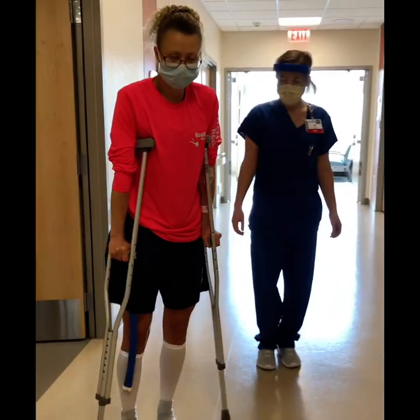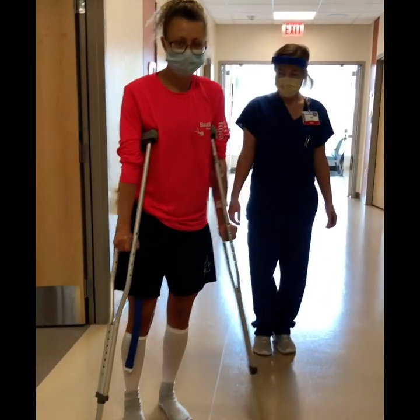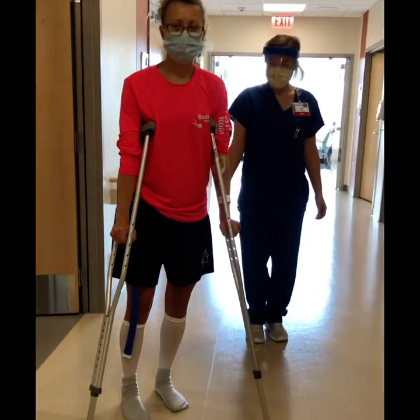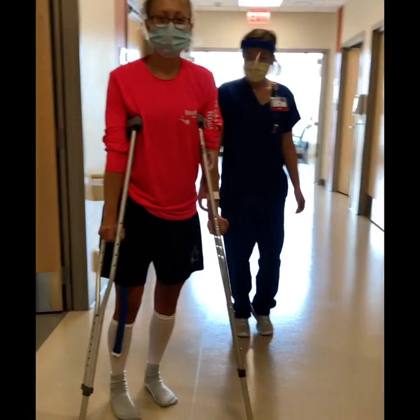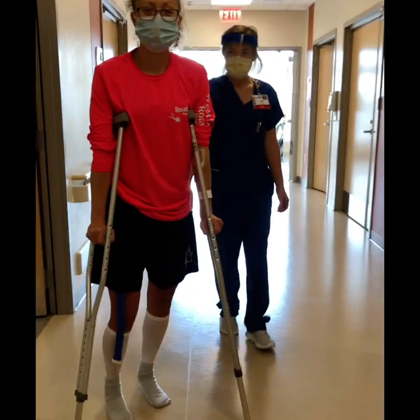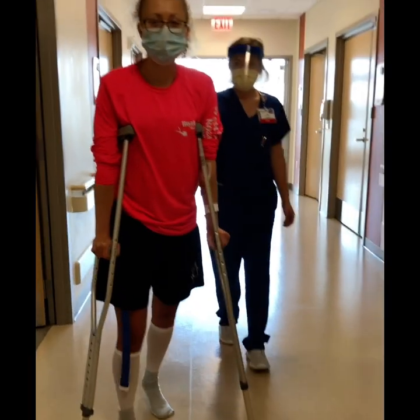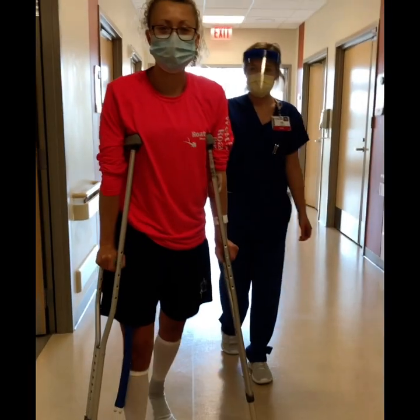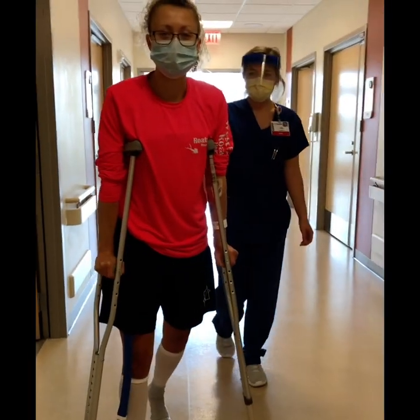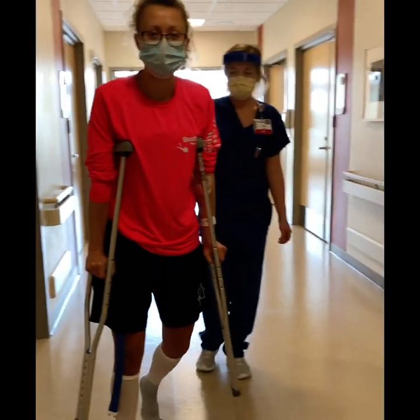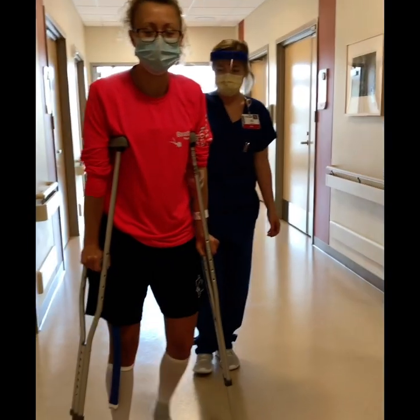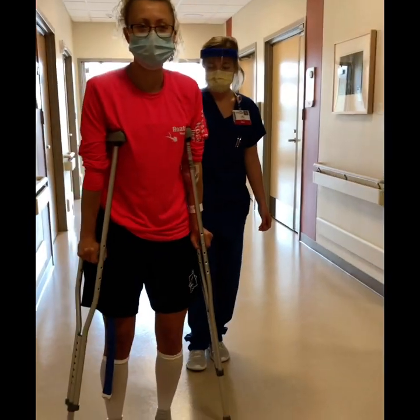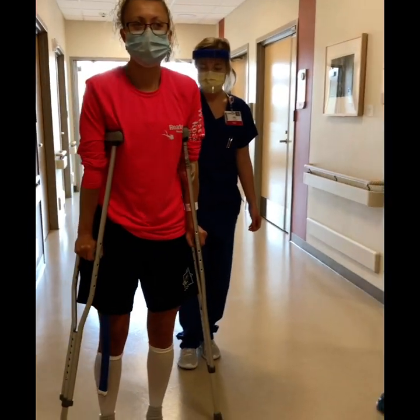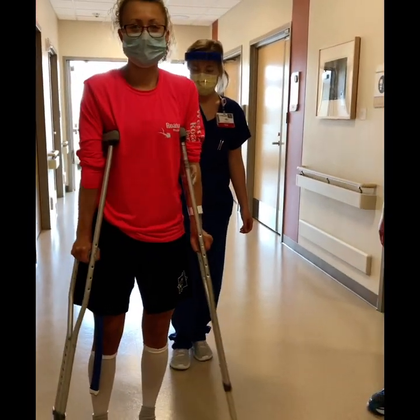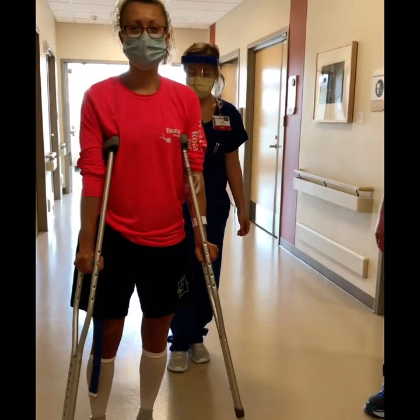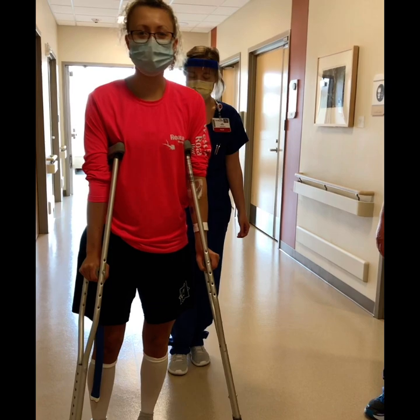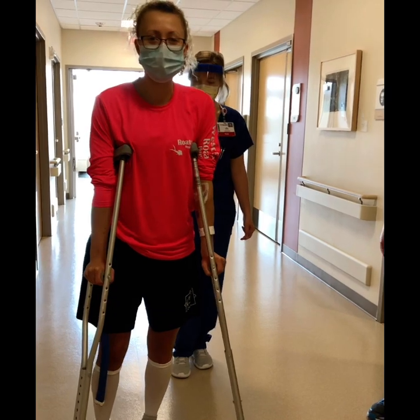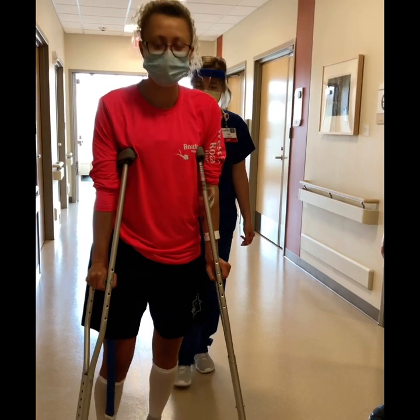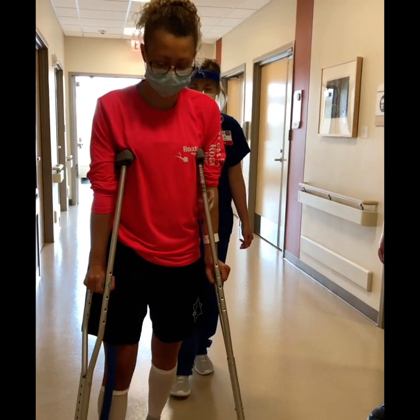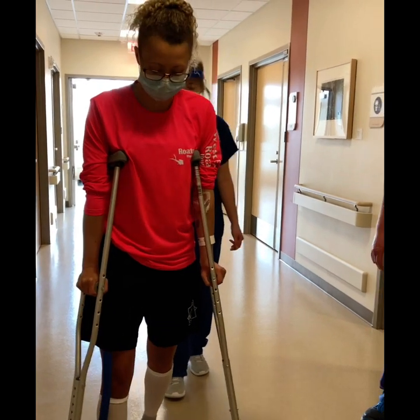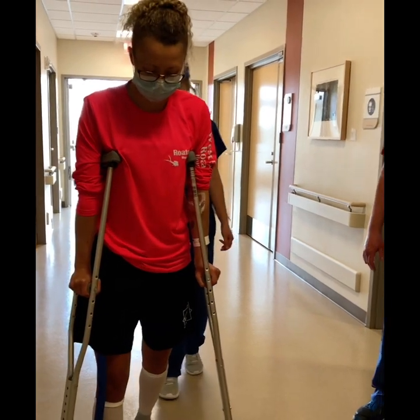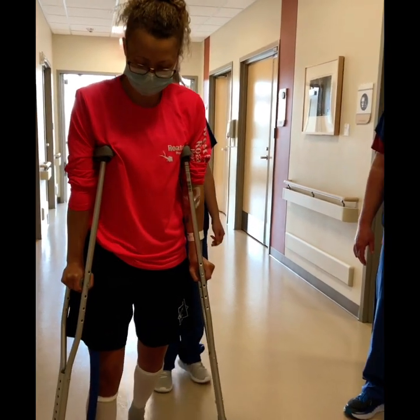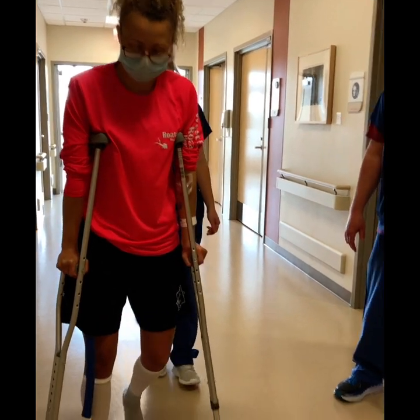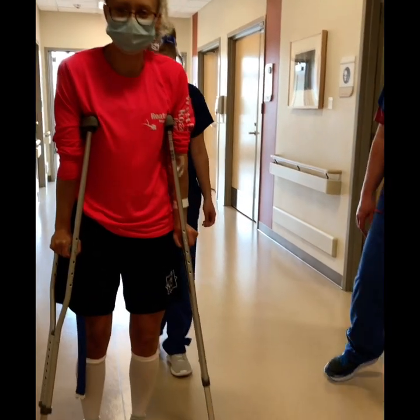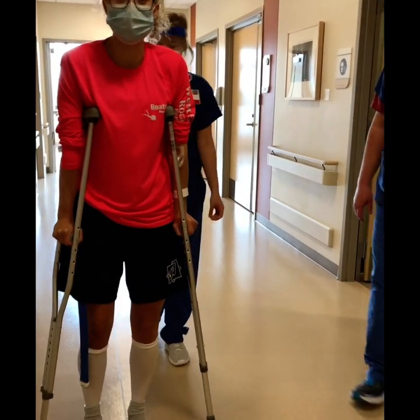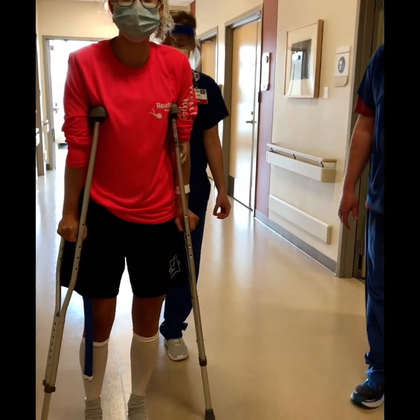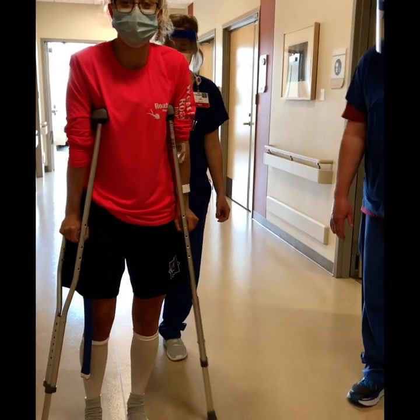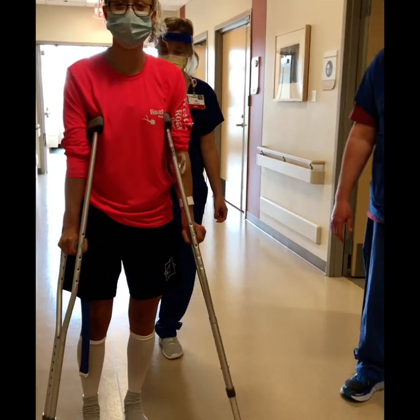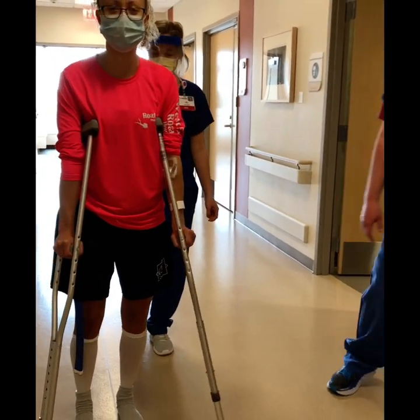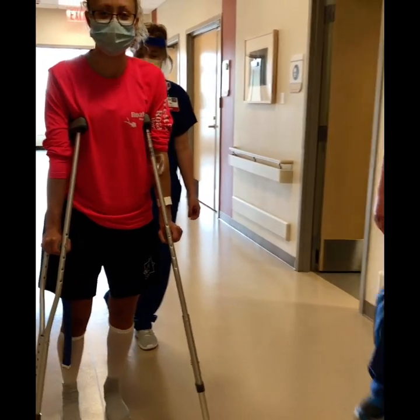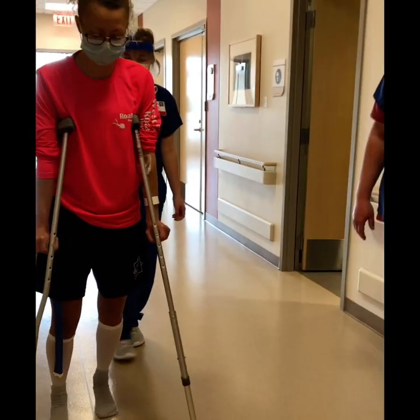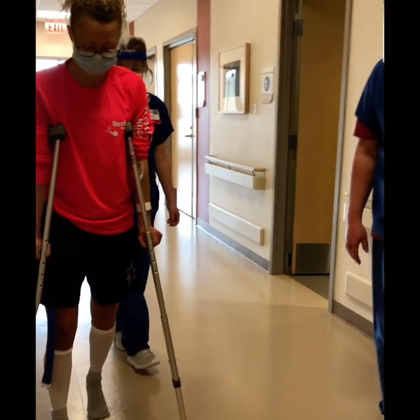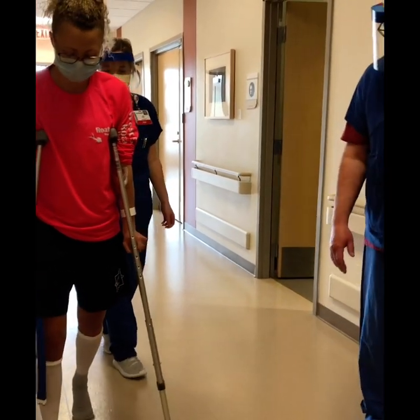Post-surgery, crutching — about three hours post-op. We're out here moving and grooving.